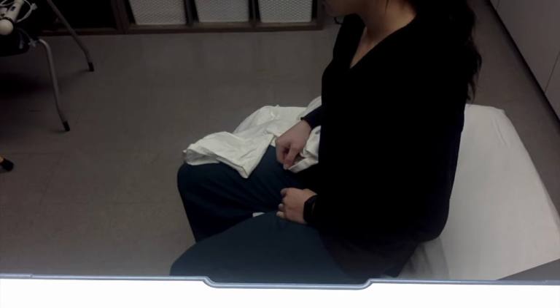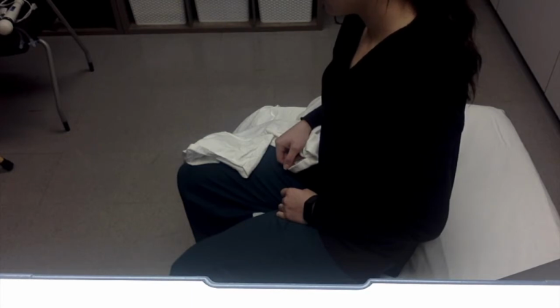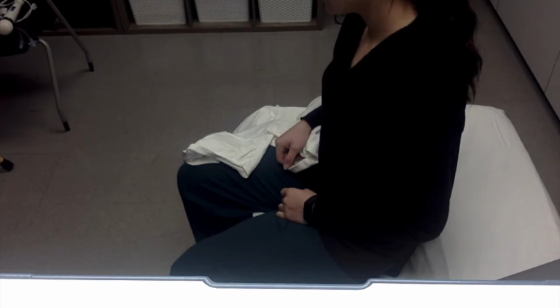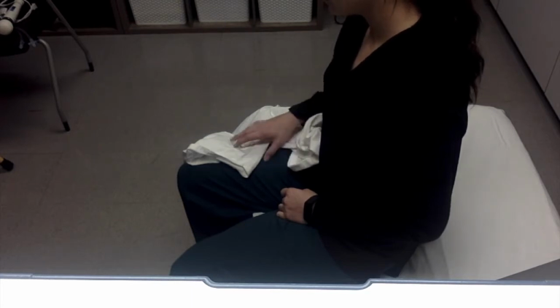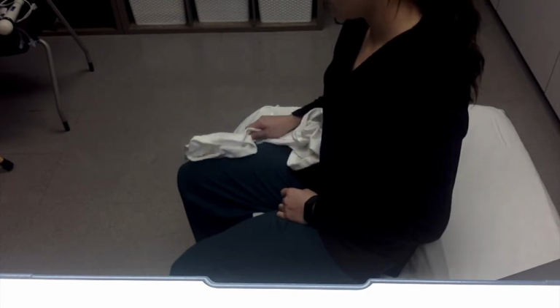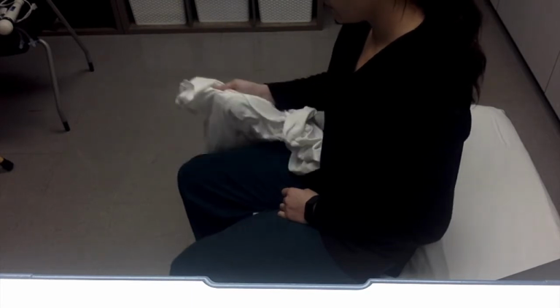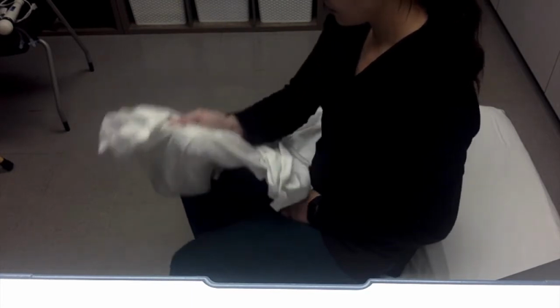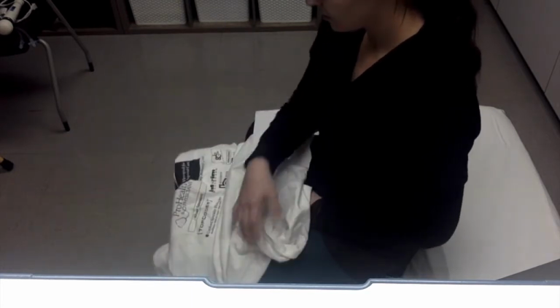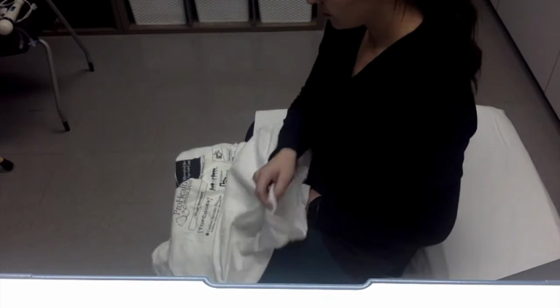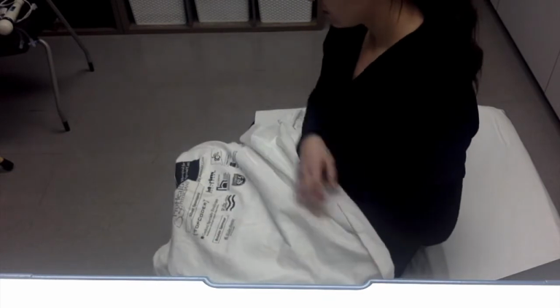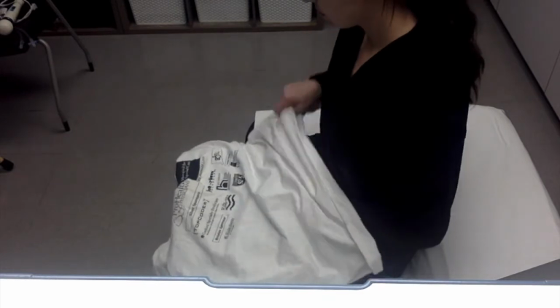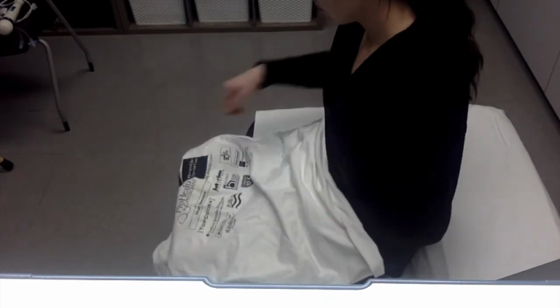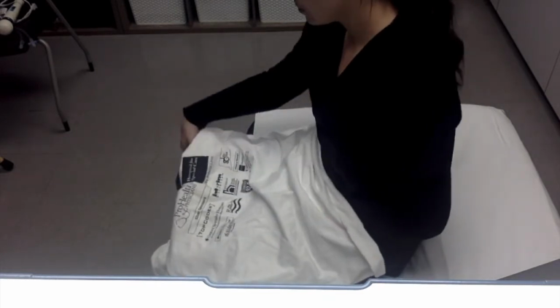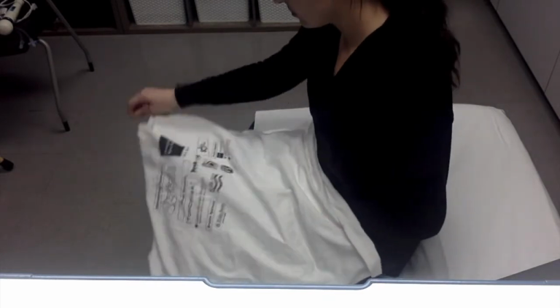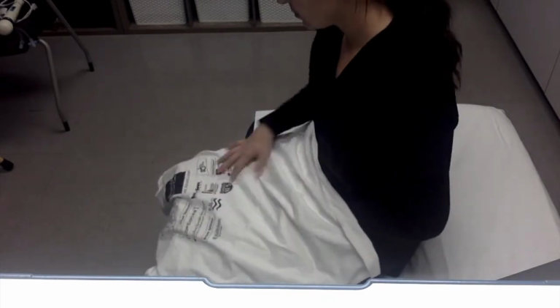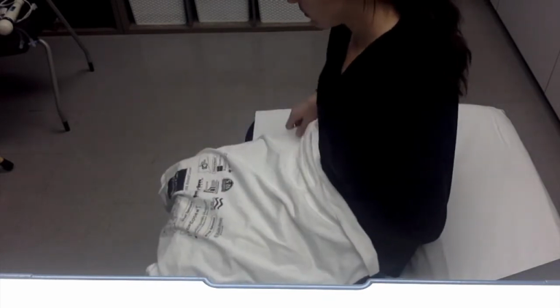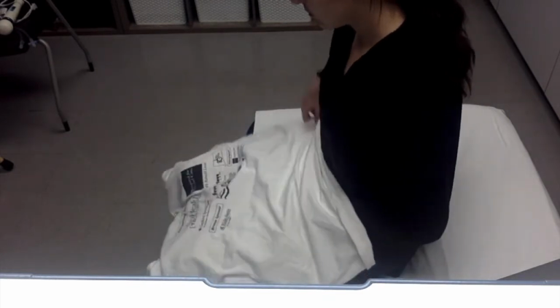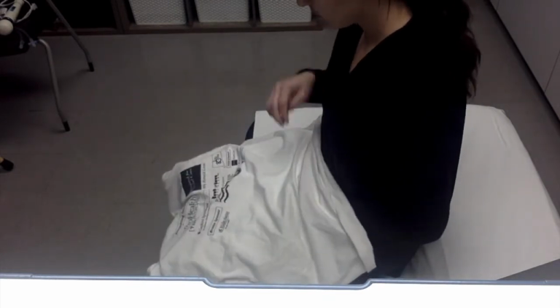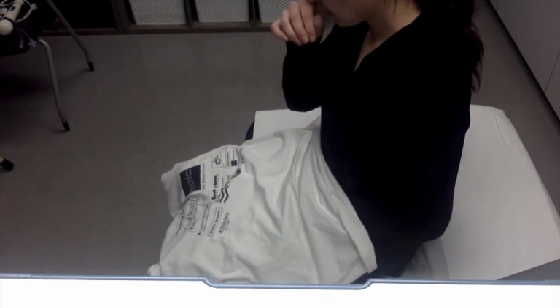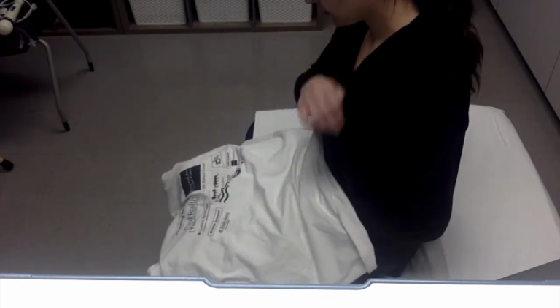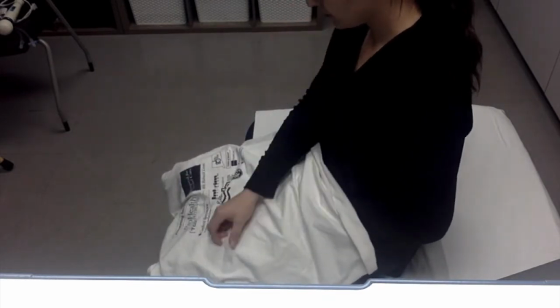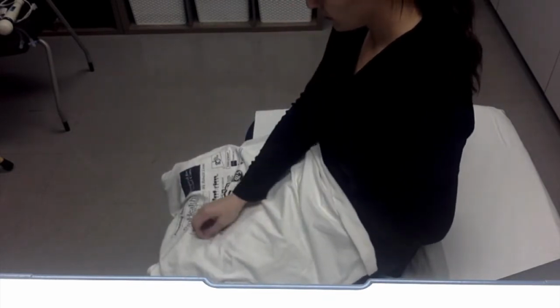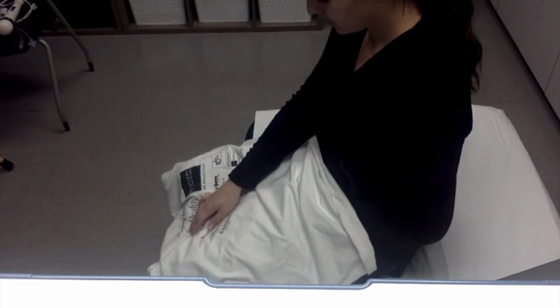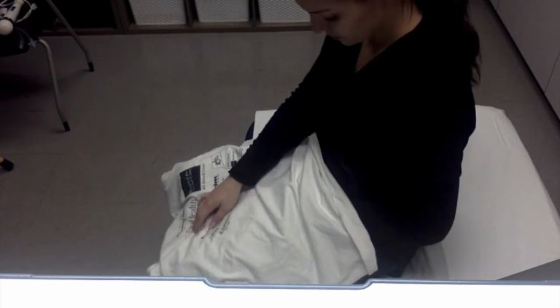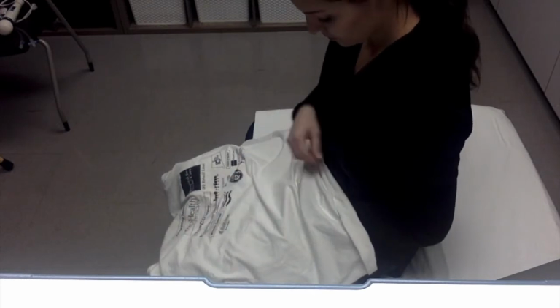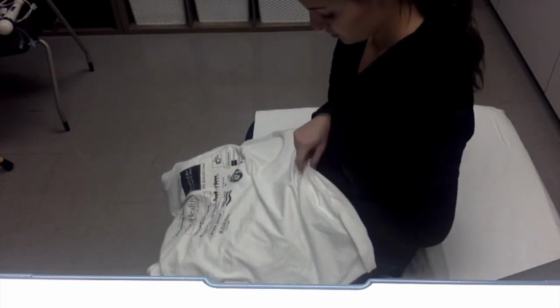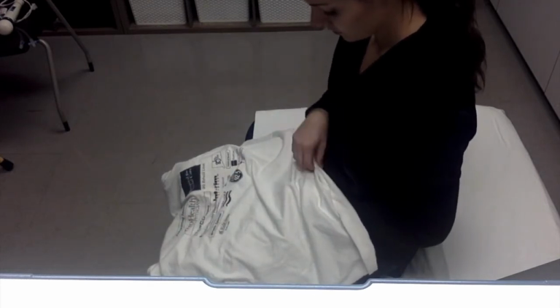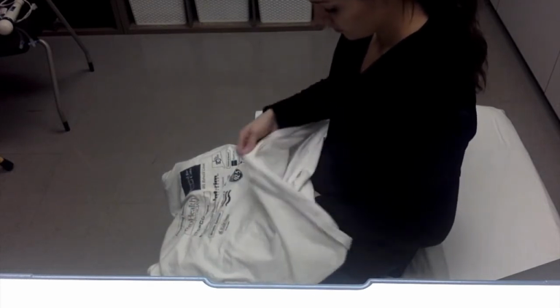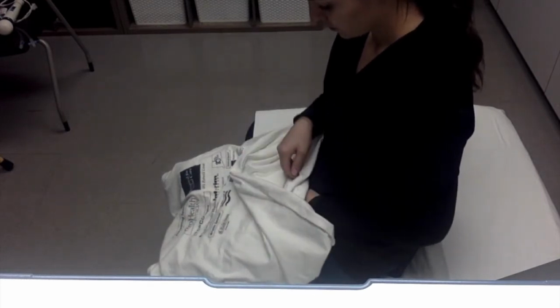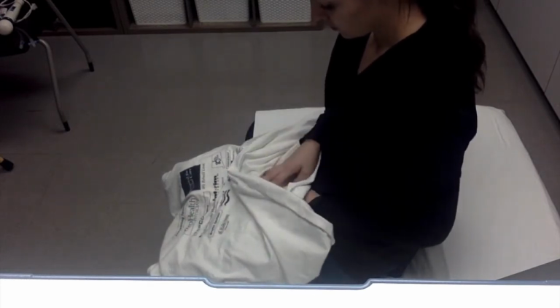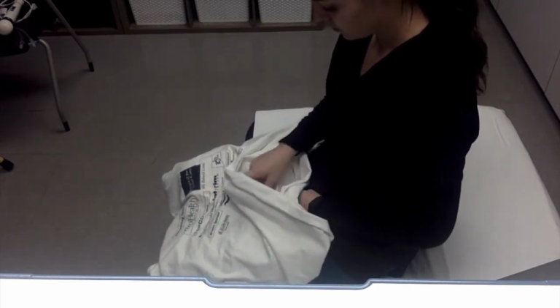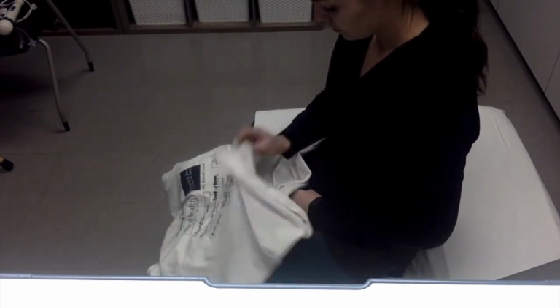First, place your shirt face down on your lap. Once your shirt is straightened out and flat, open up the armhole of your affected side.